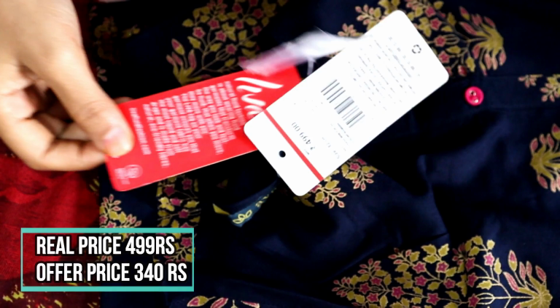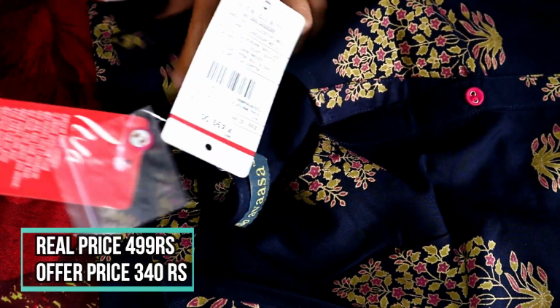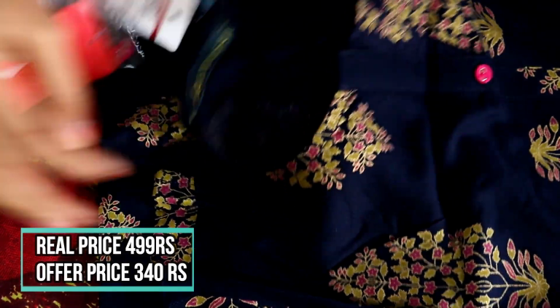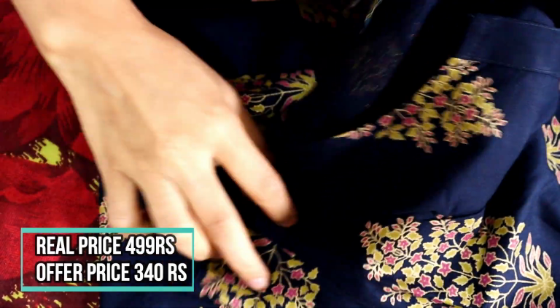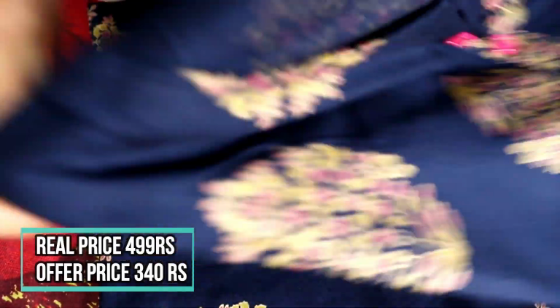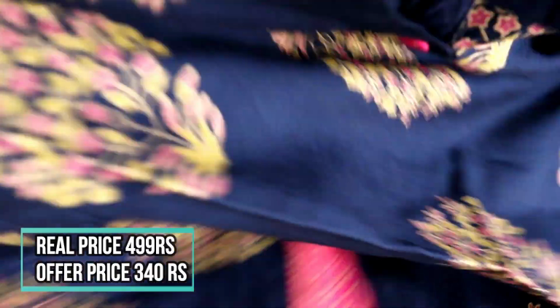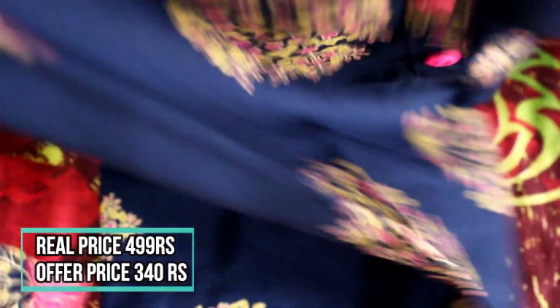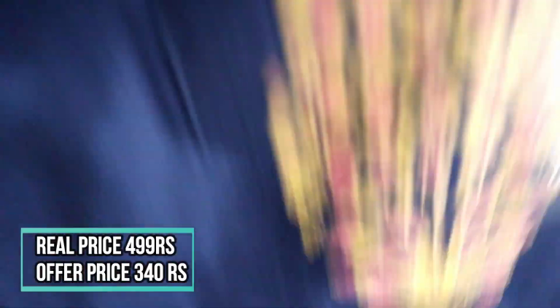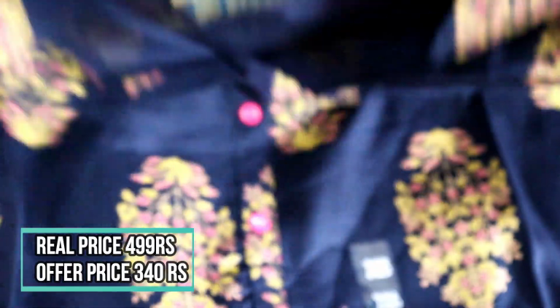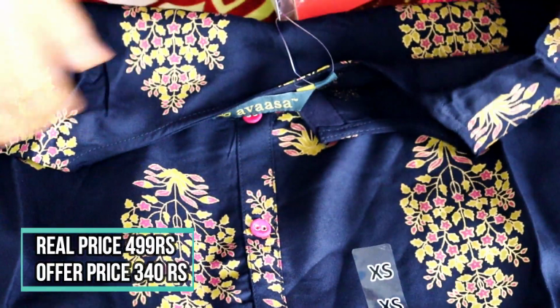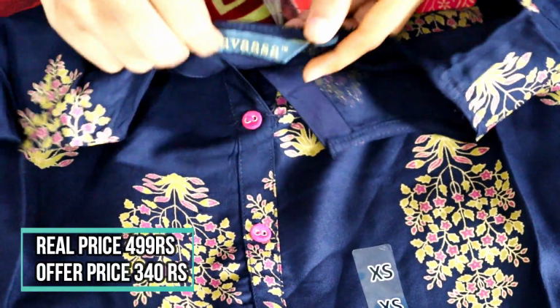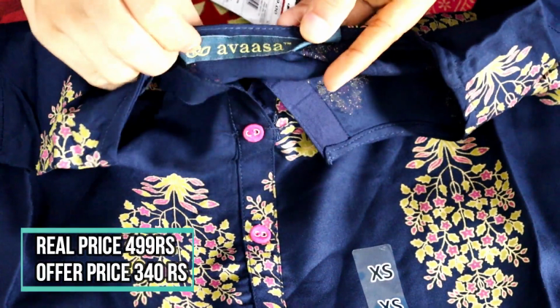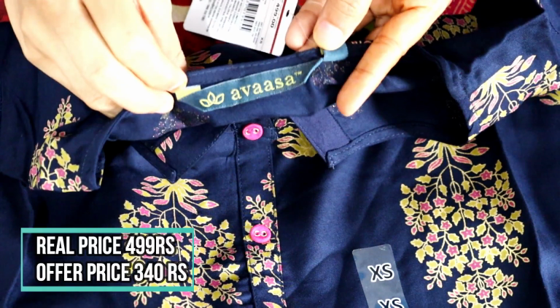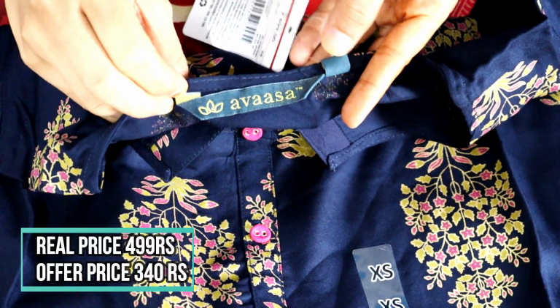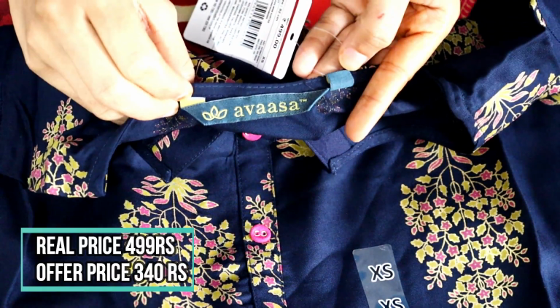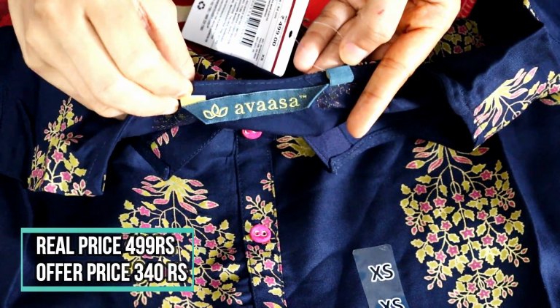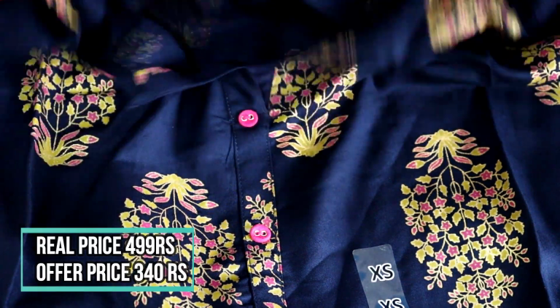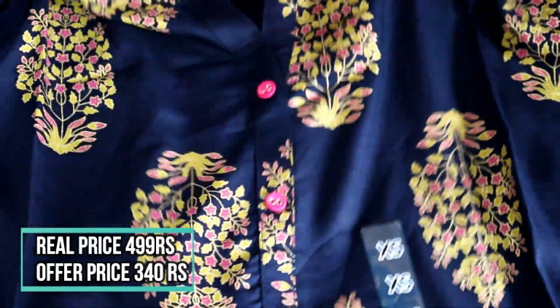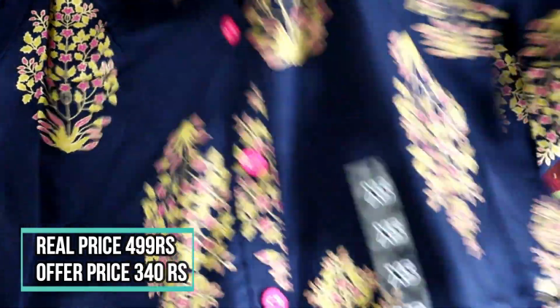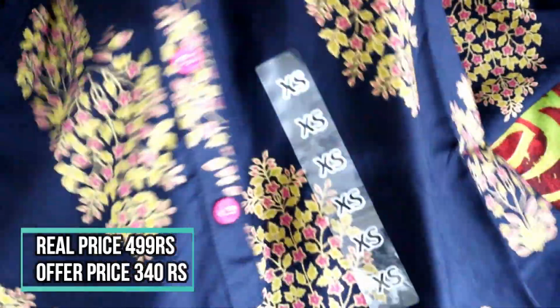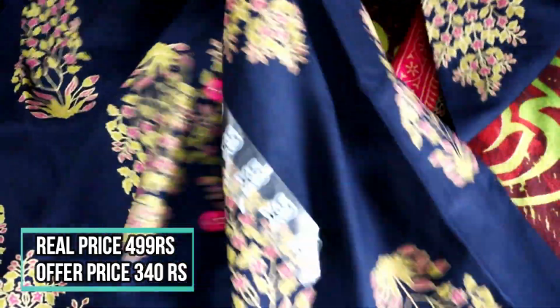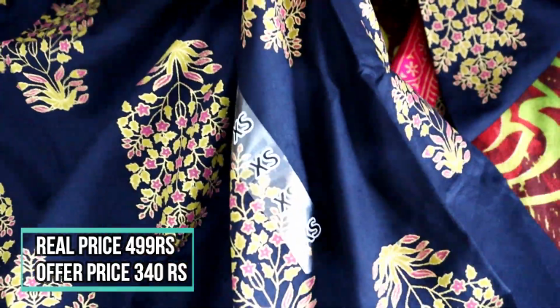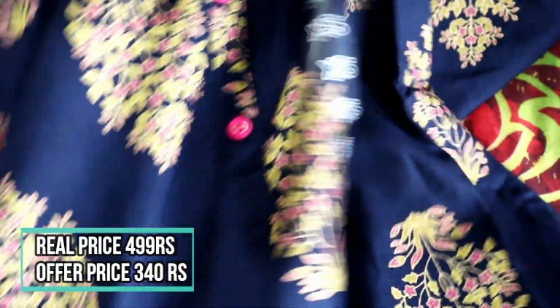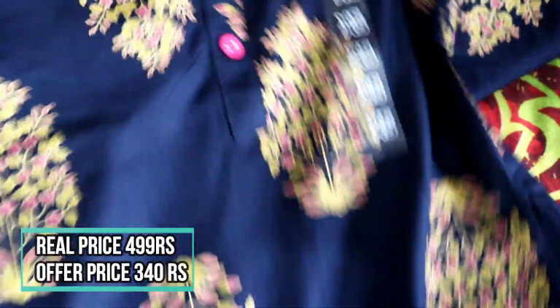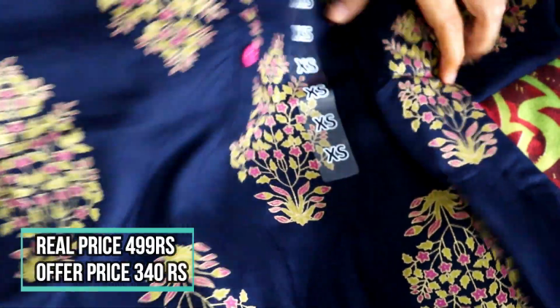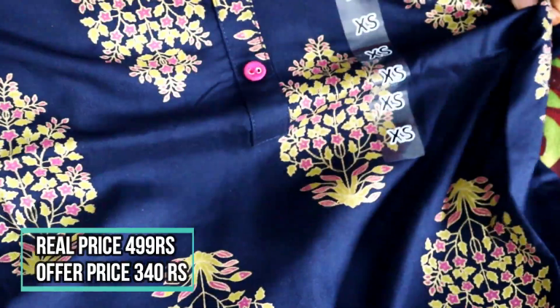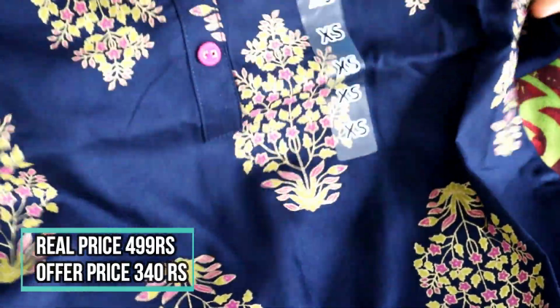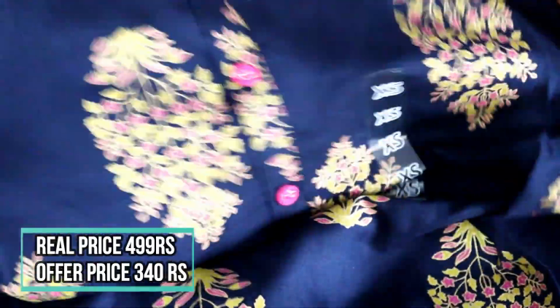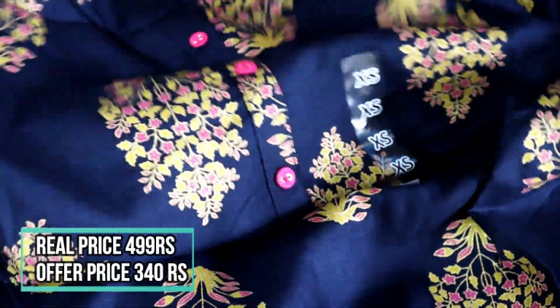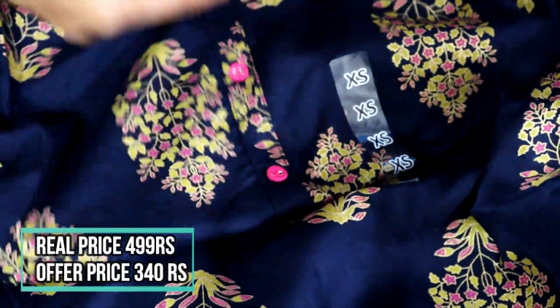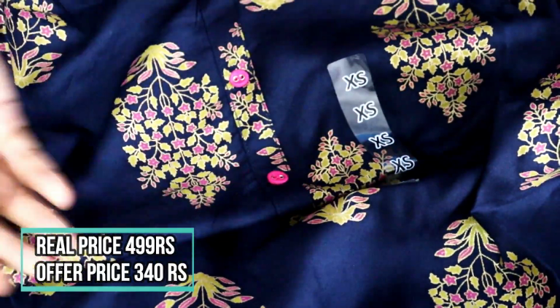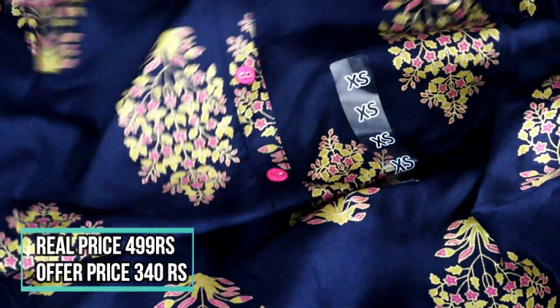So I will open it. This is Aiva Avasa branding. The material is very soft, pure button — you can see here.